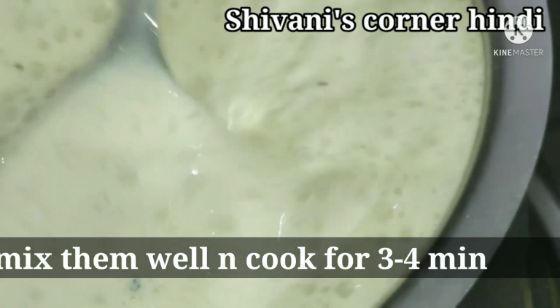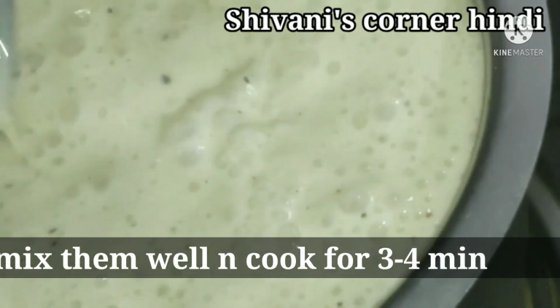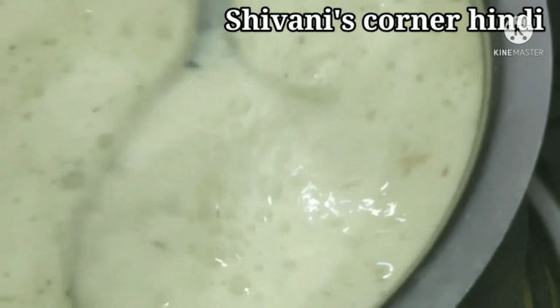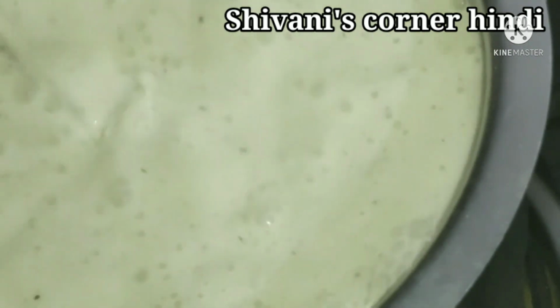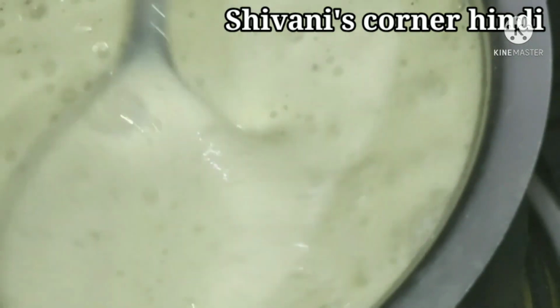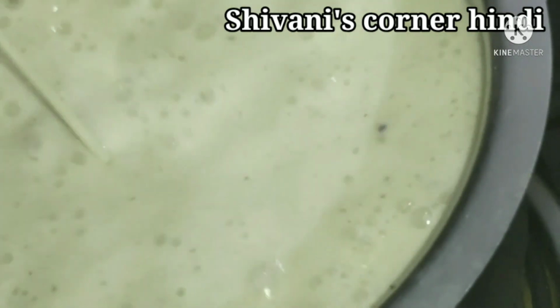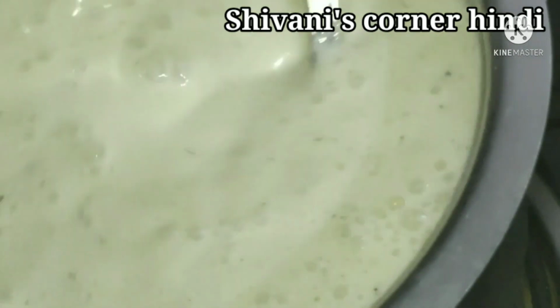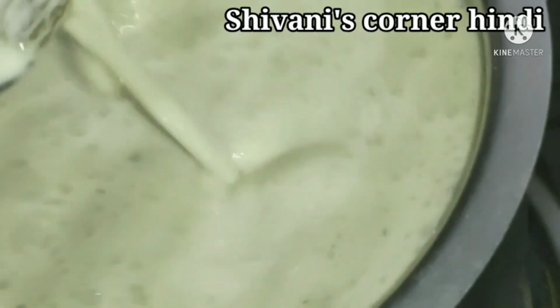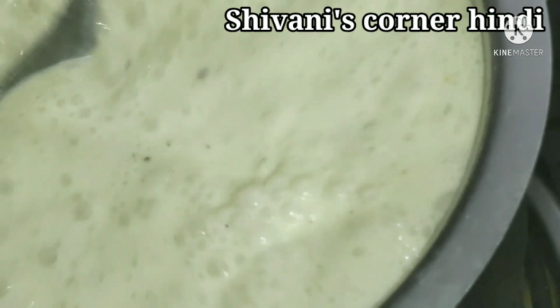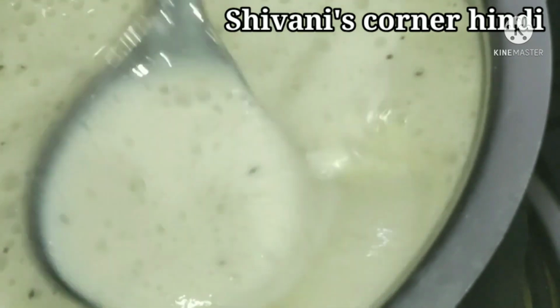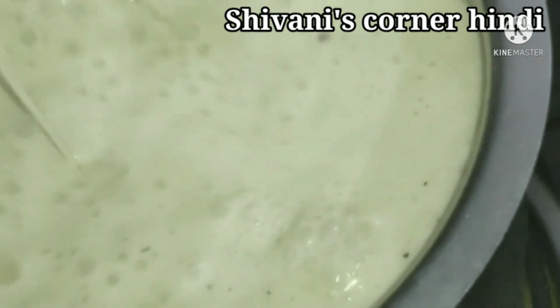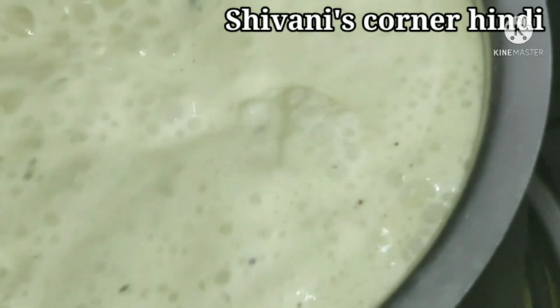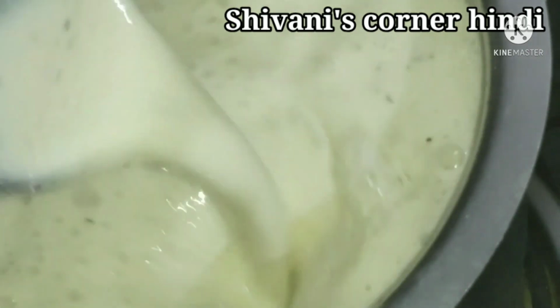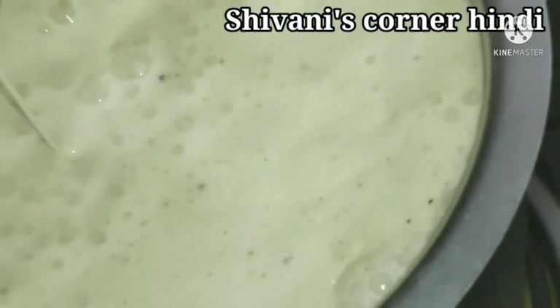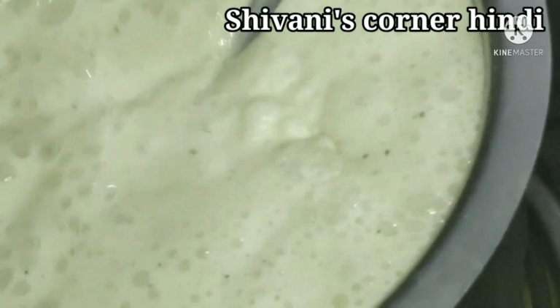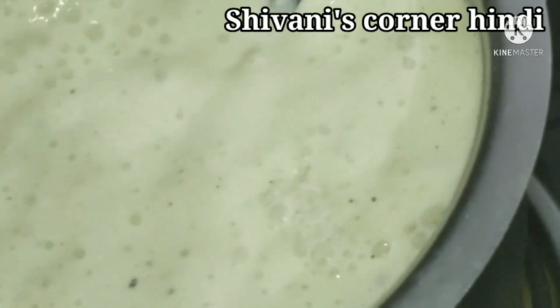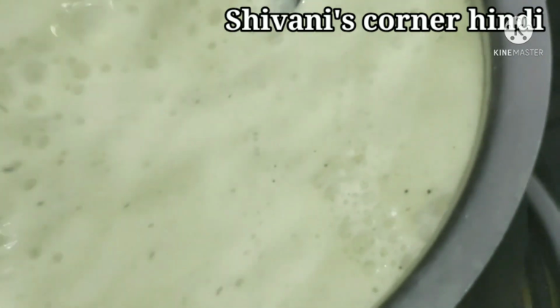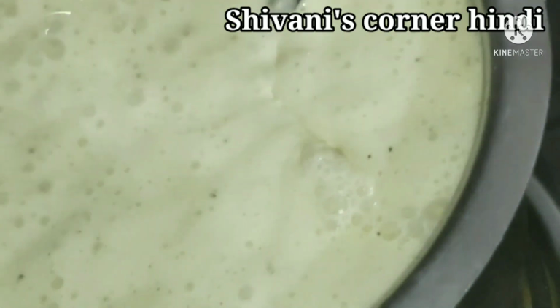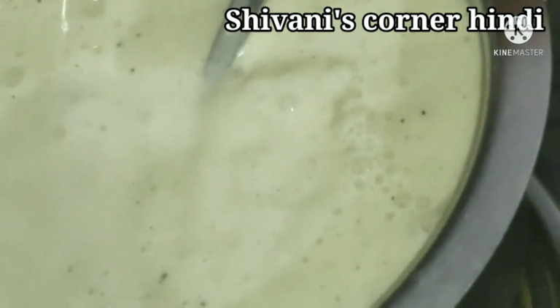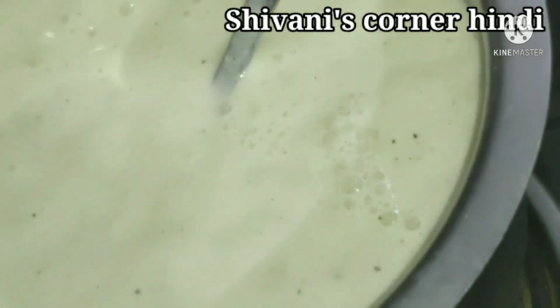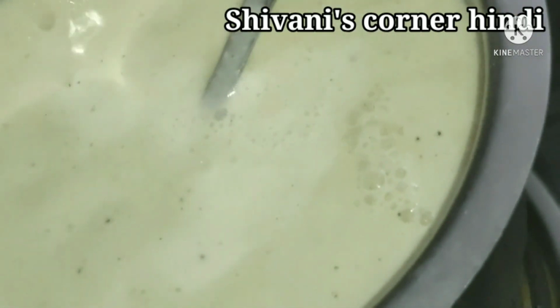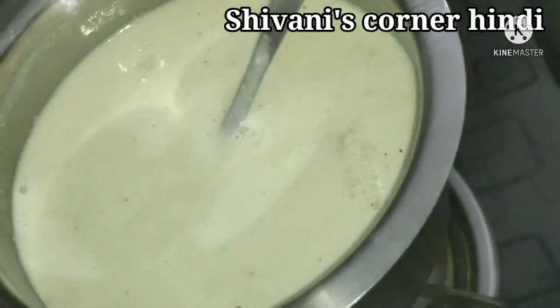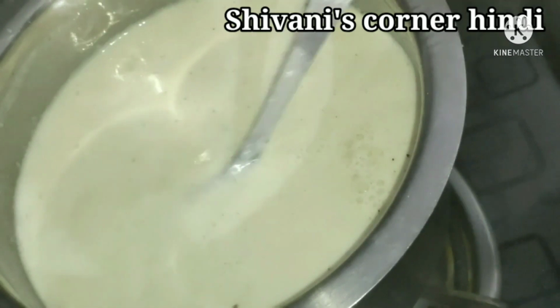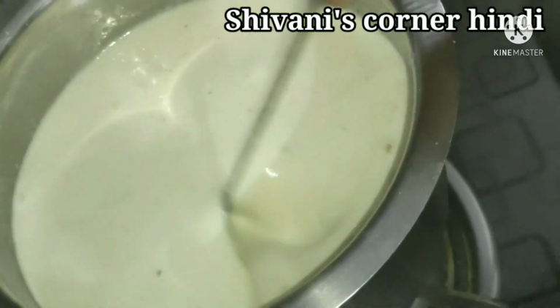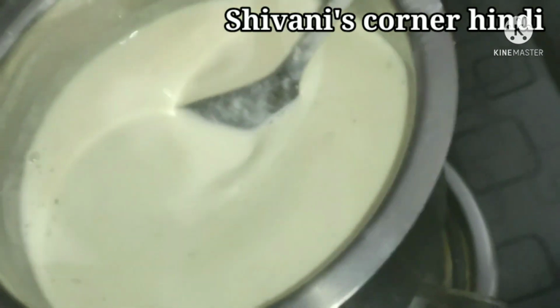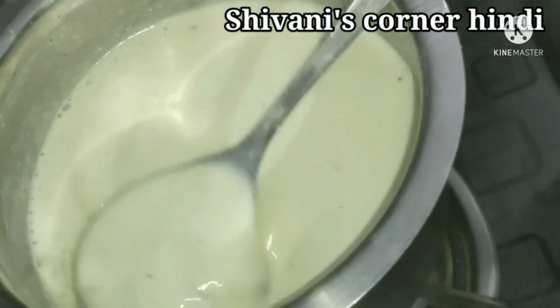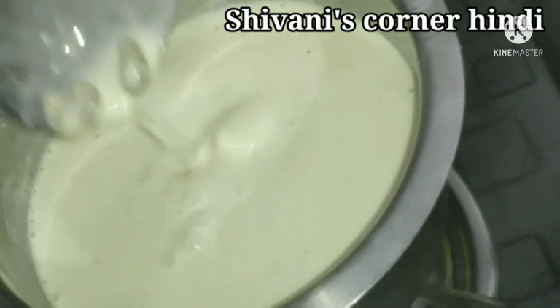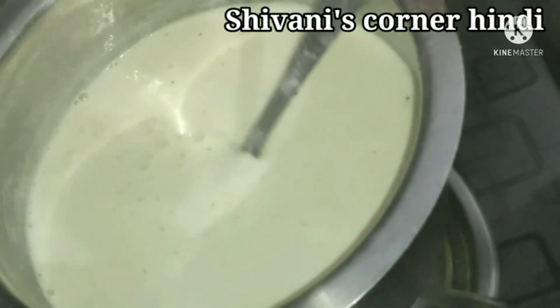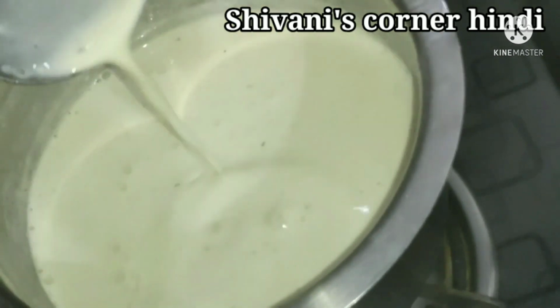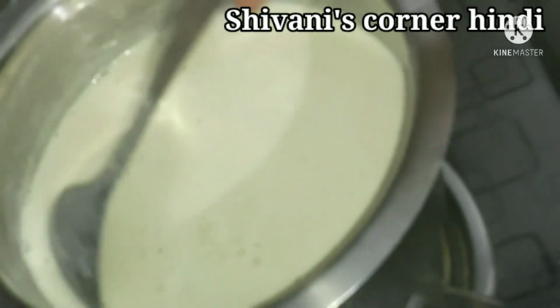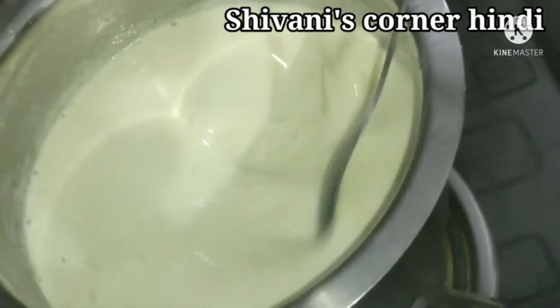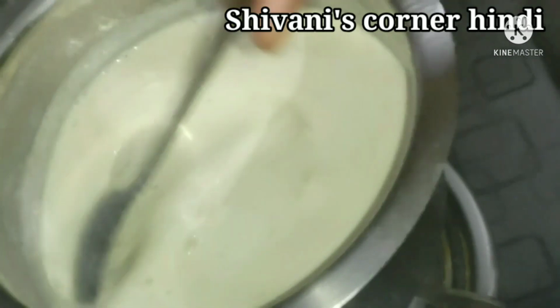We will cook it for 3 to 4 minutes so that the custard powder will thicken. When you feel that the mixture has thickened and the quantity has reduced, then we will turn off the gas.